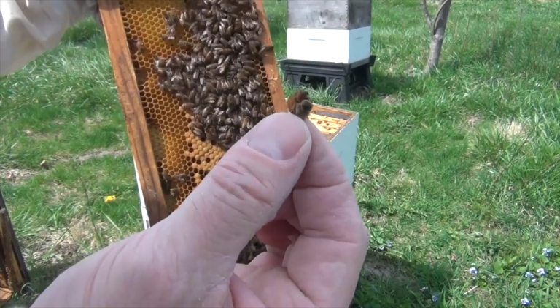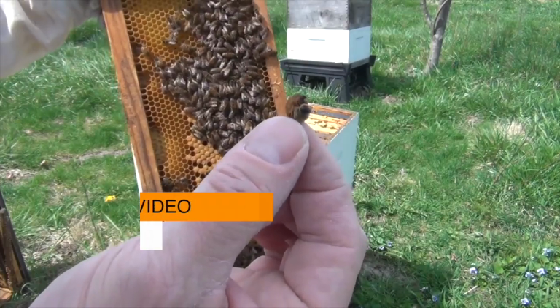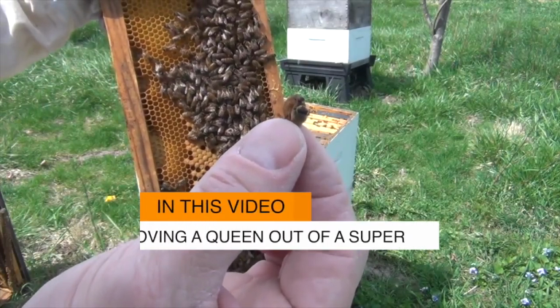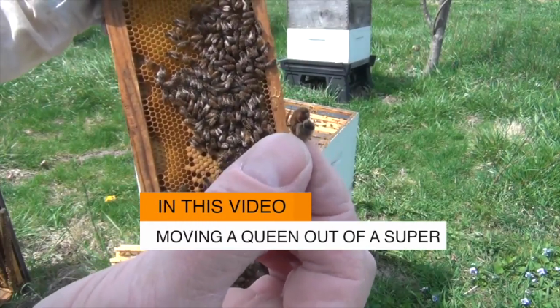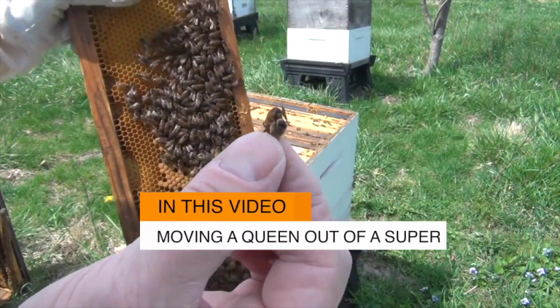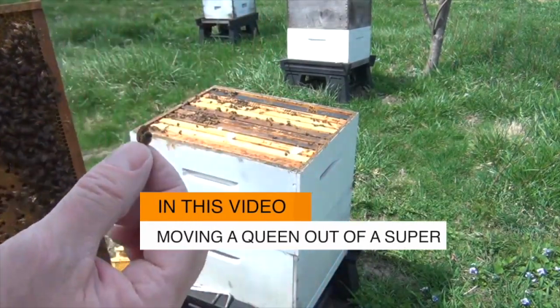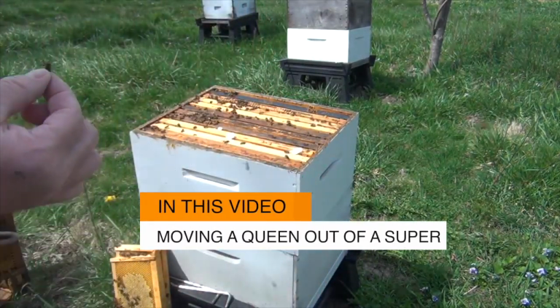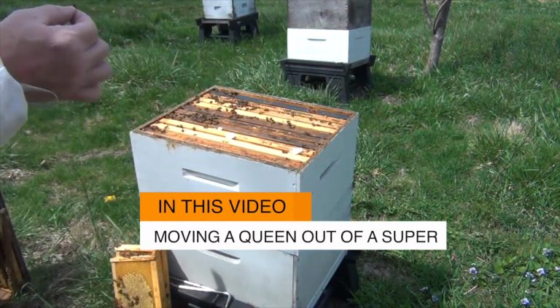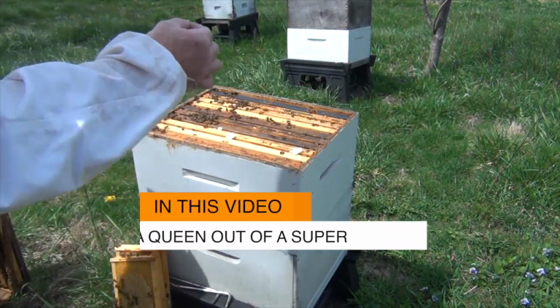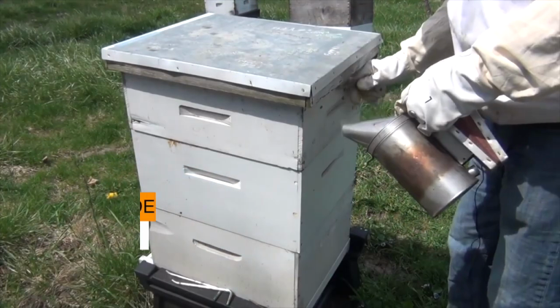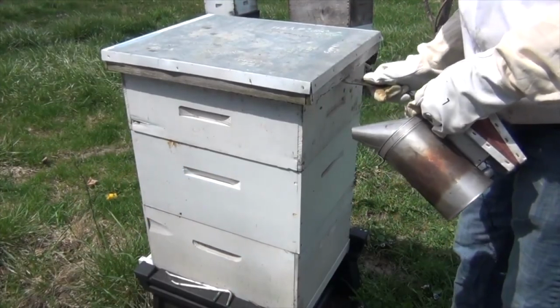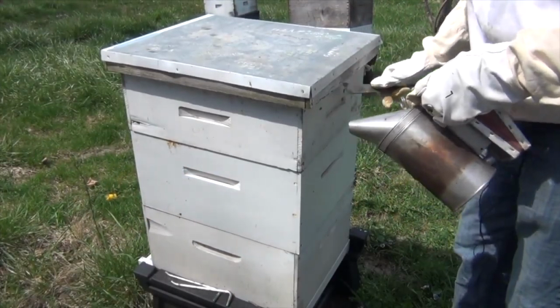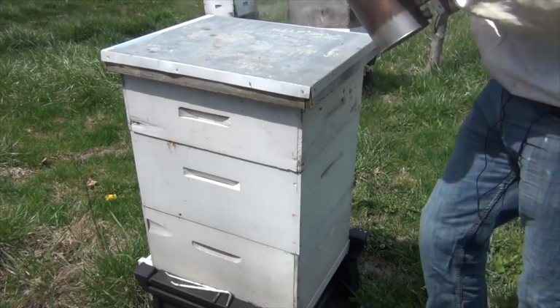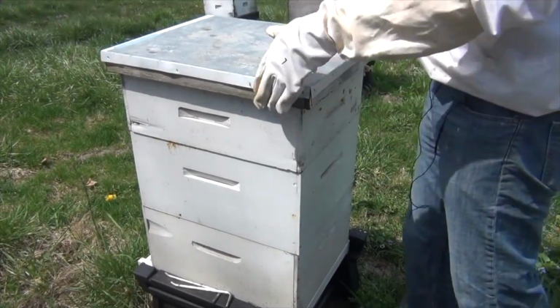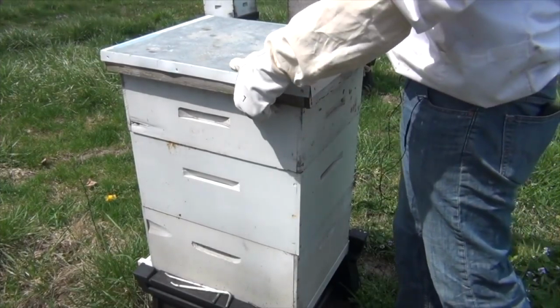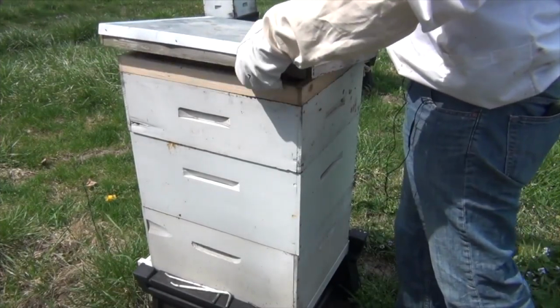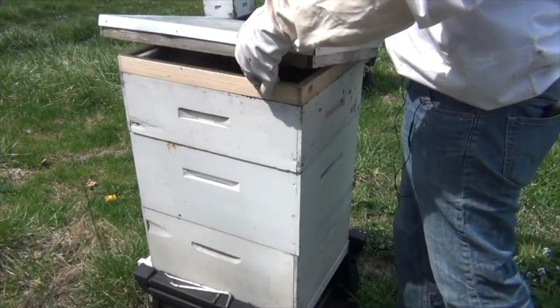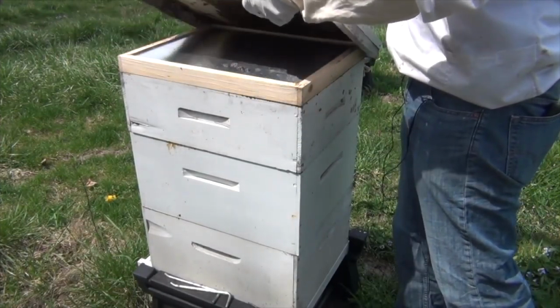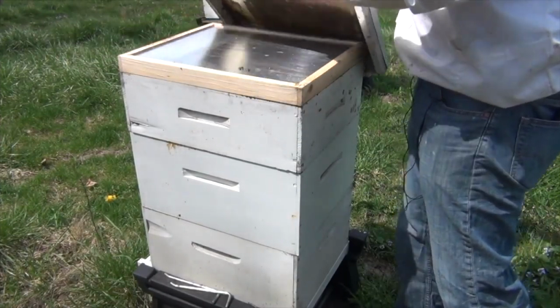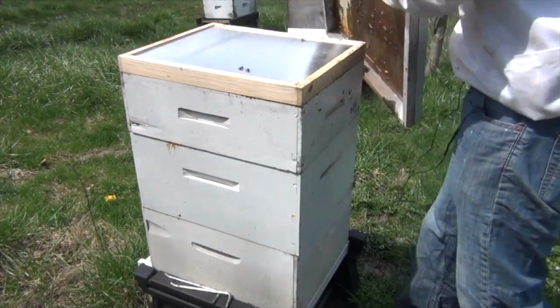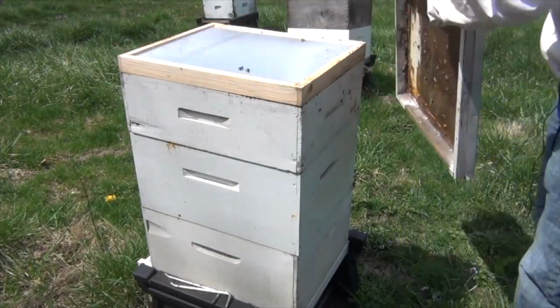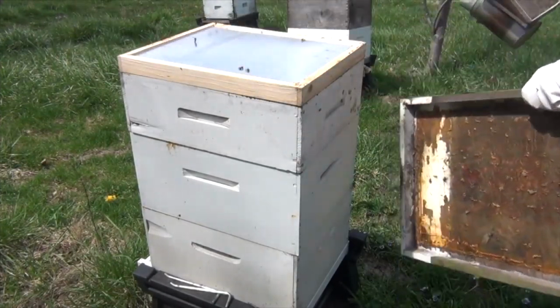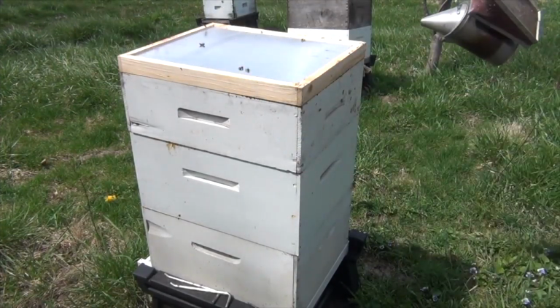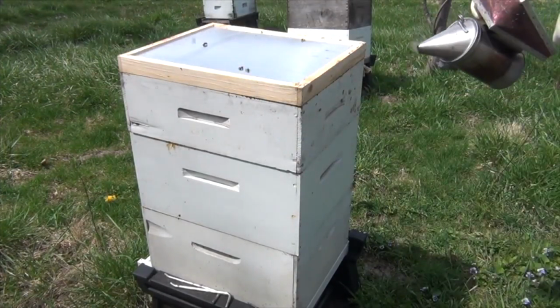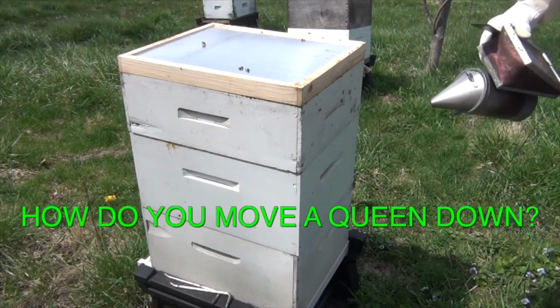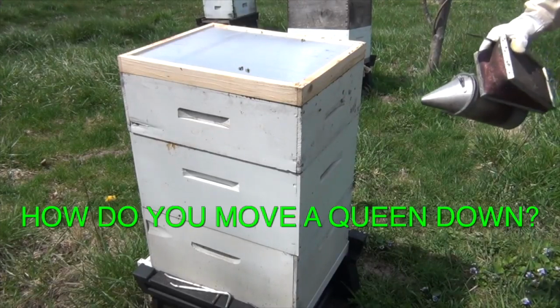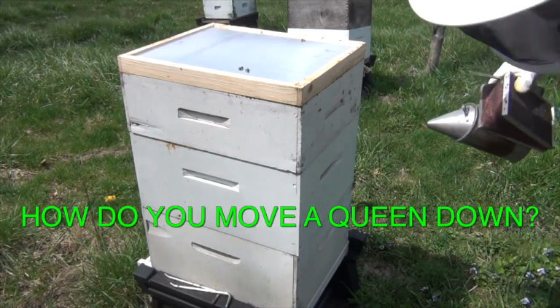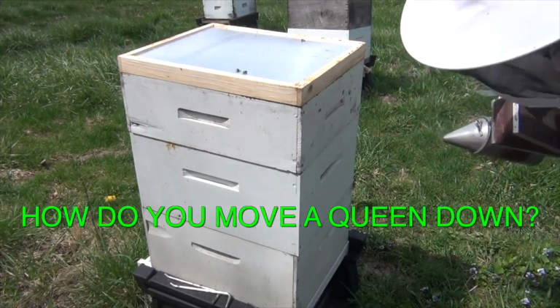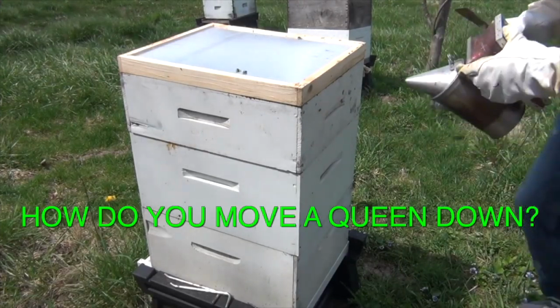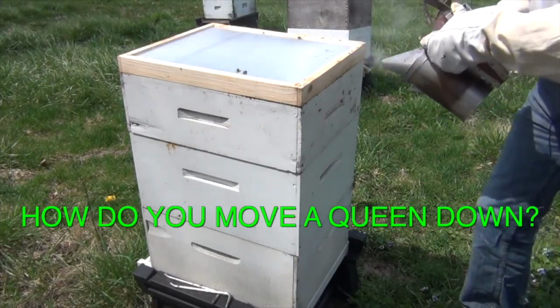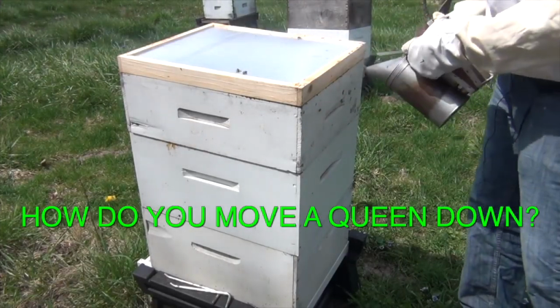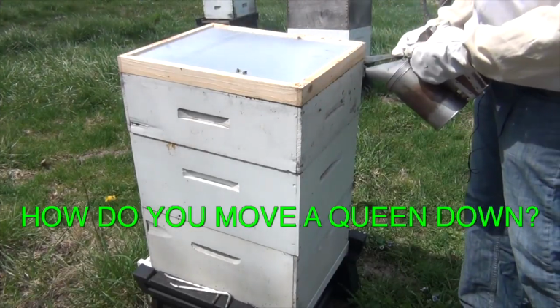David Burns here, opening up a hive after winter. Some of the struggles of knowing what to do — I'm sure a lot of you face them — so I thought I'd just walk you through what I'm doing here.